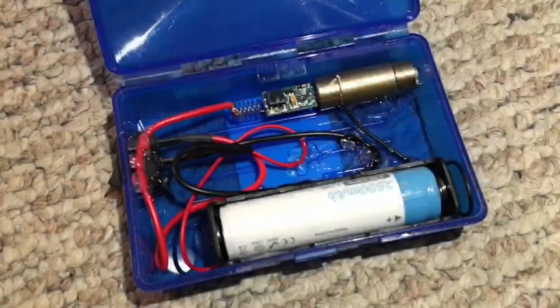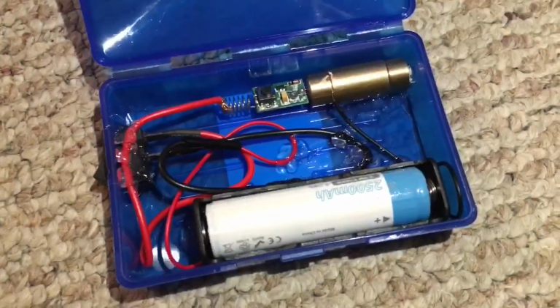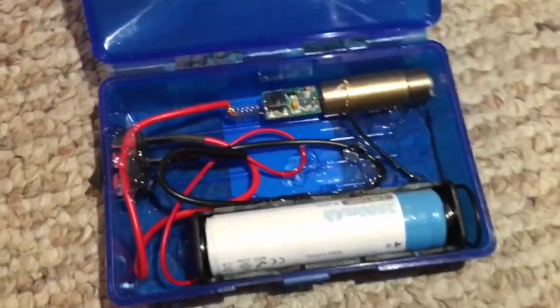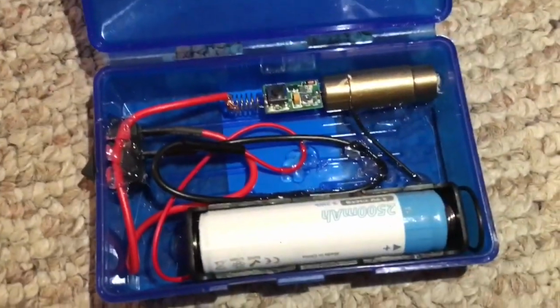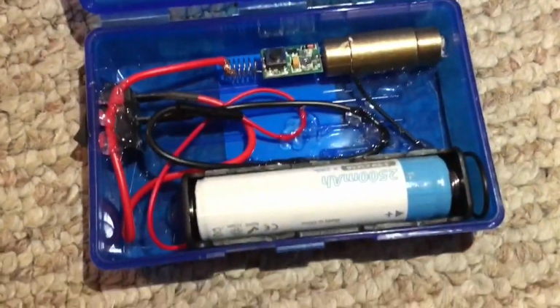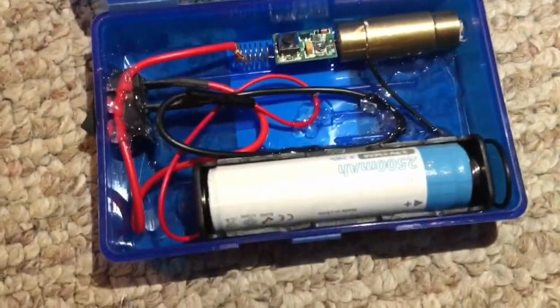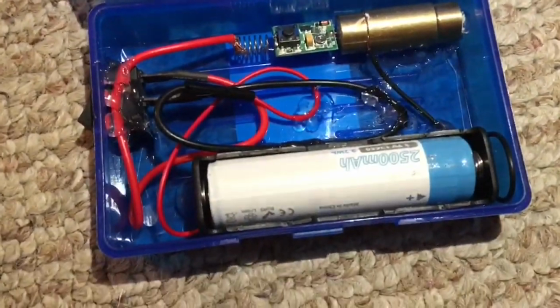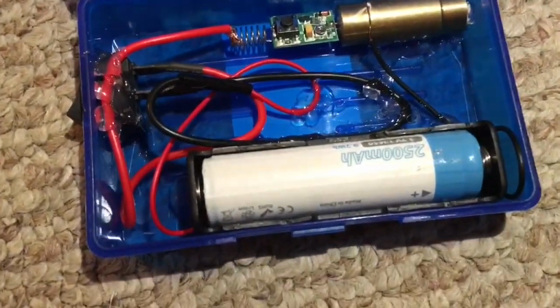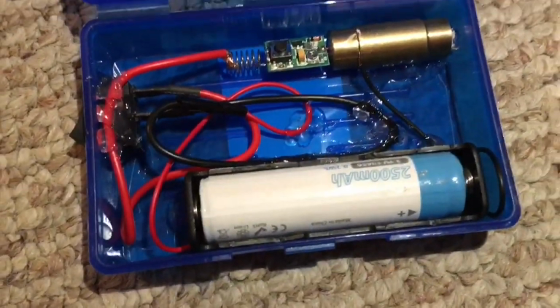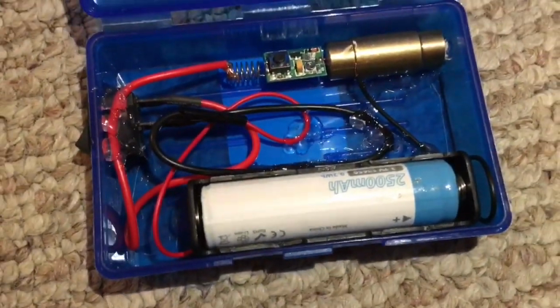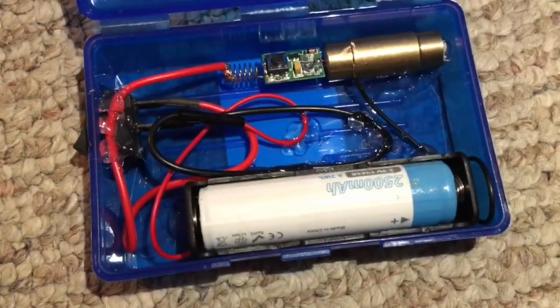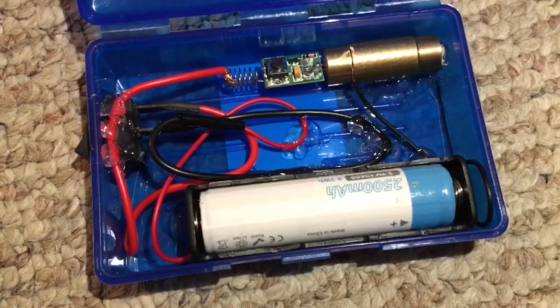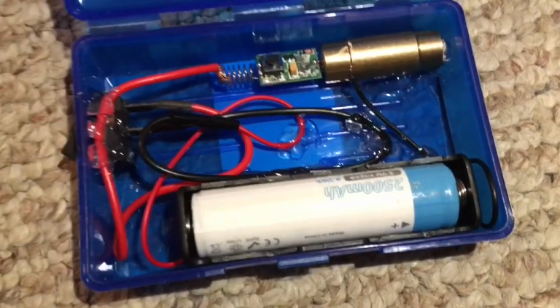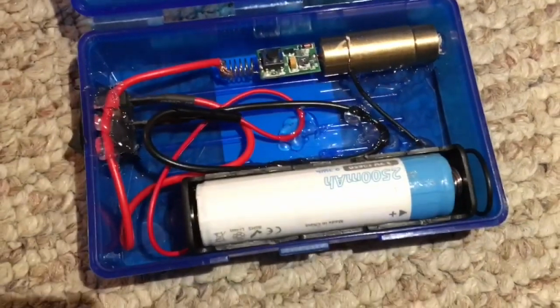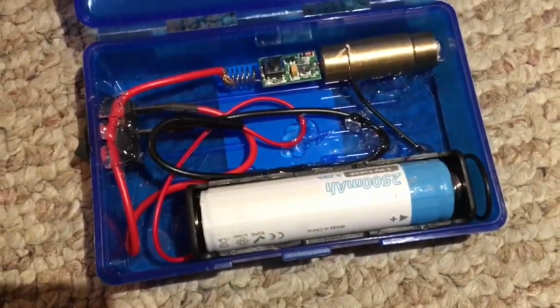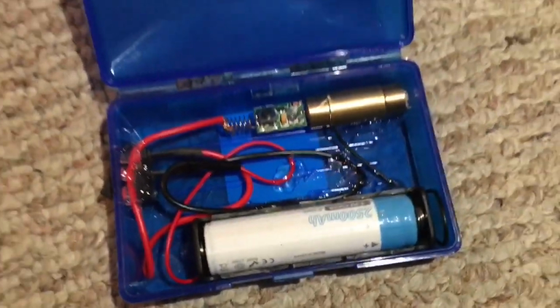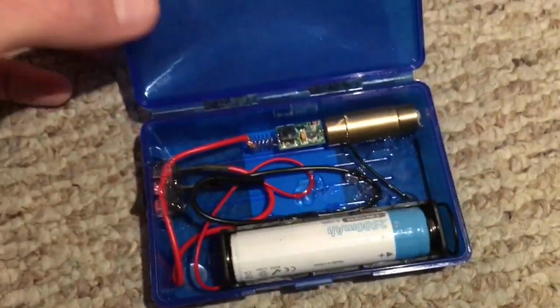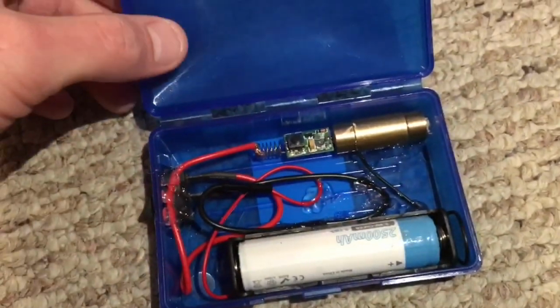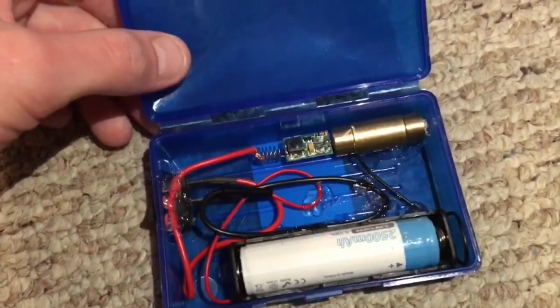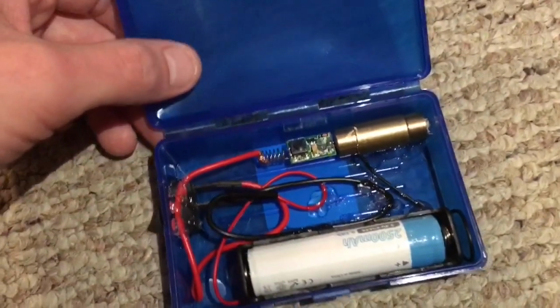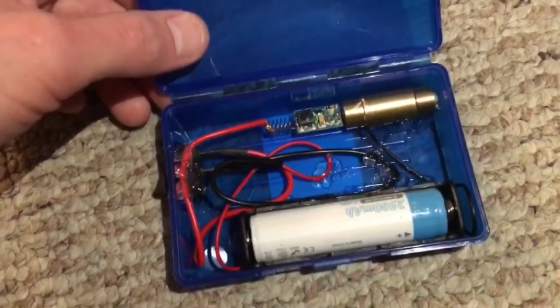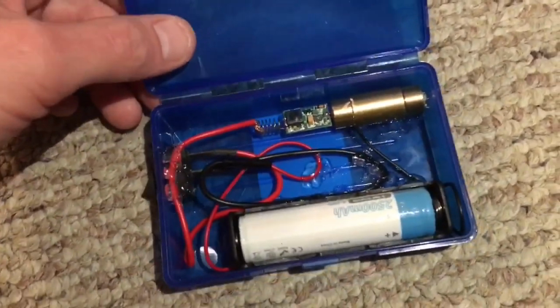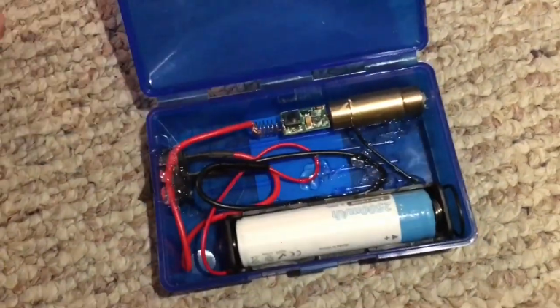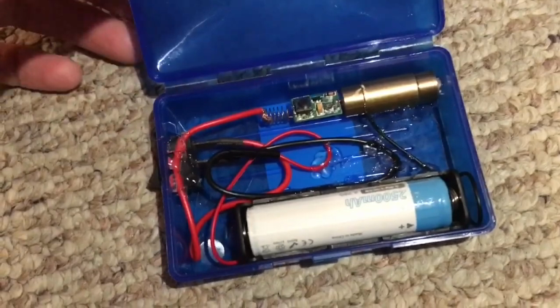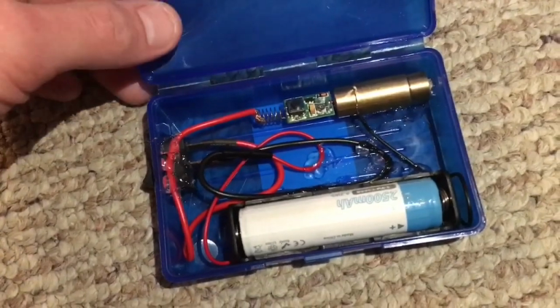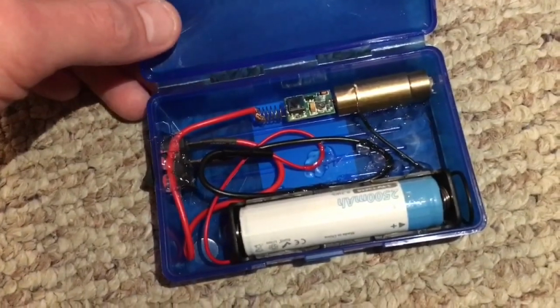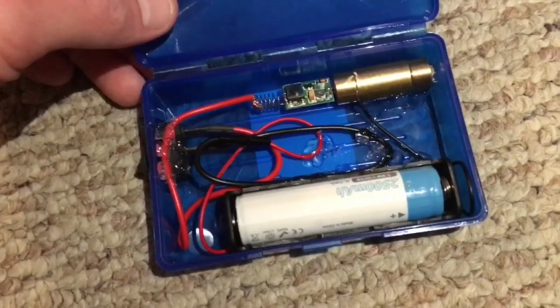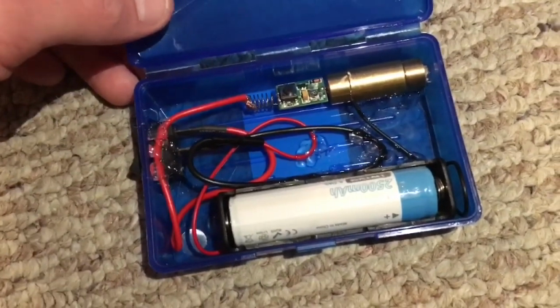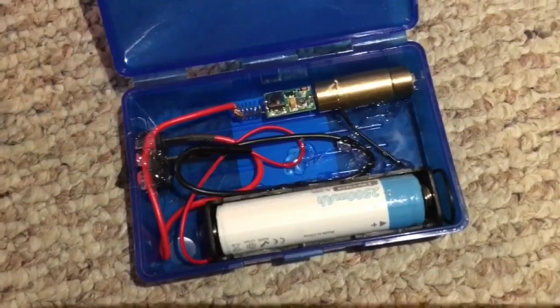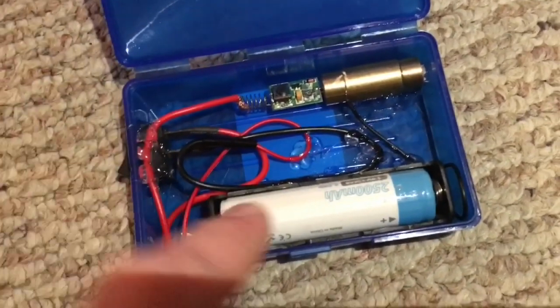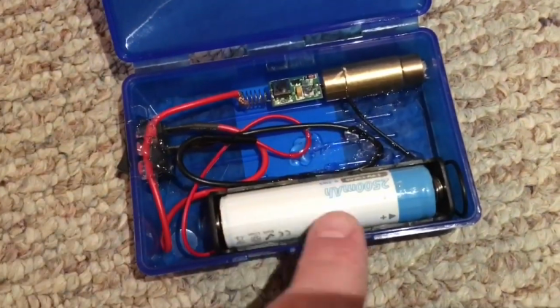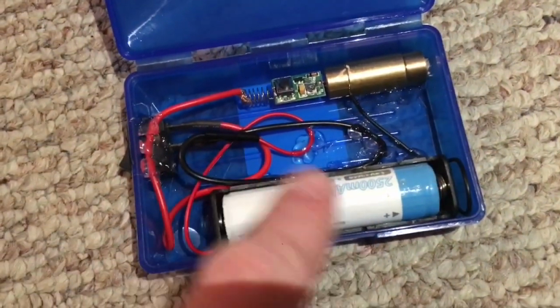Hey guys, what's going on? It's been a while since I've done a laser video. I got bored last night and made a laser out of a soap carrier. Most people make them out of Altoids cans, but I had a whole bunch of spare parts laying around.